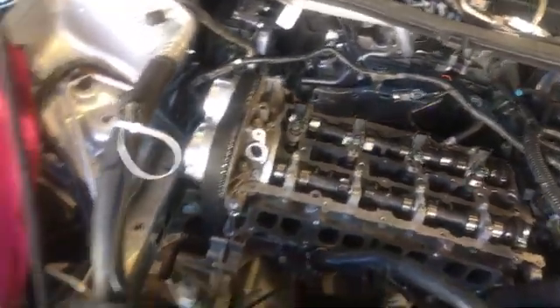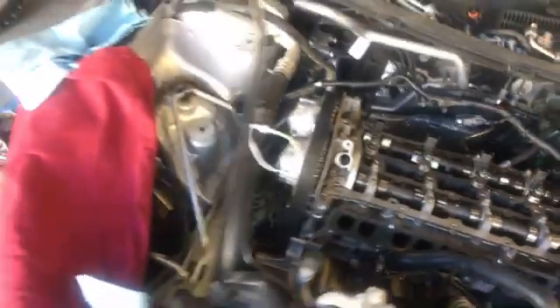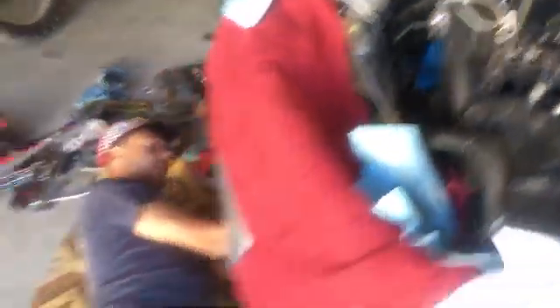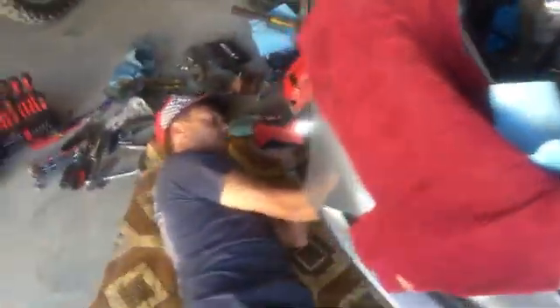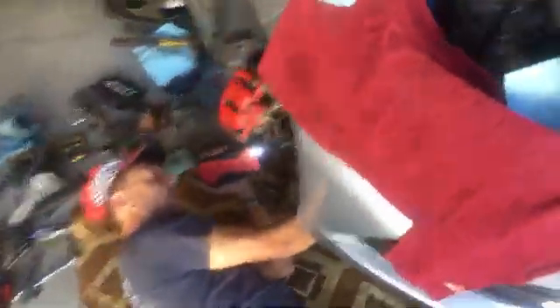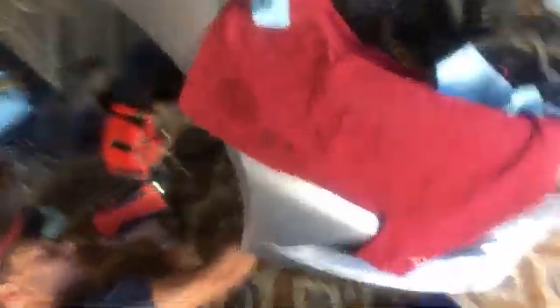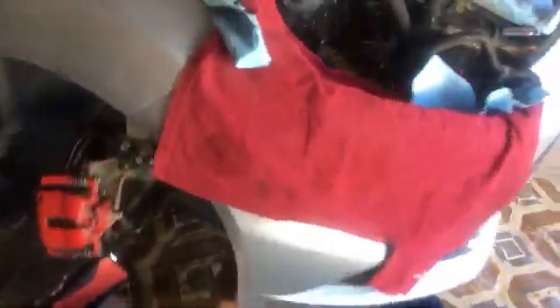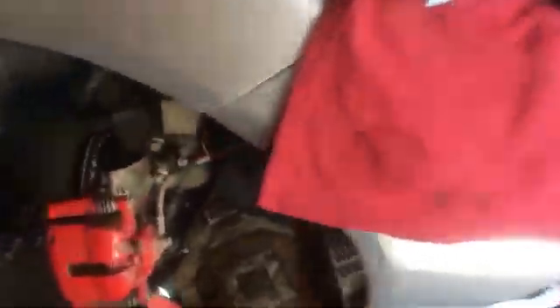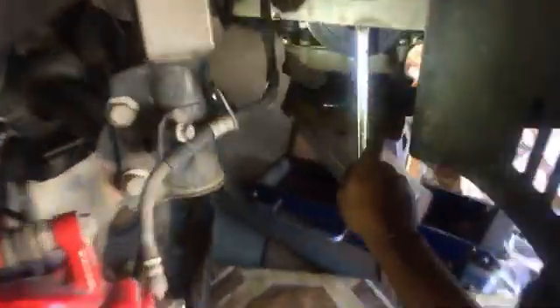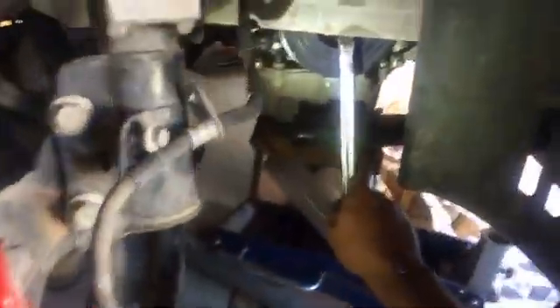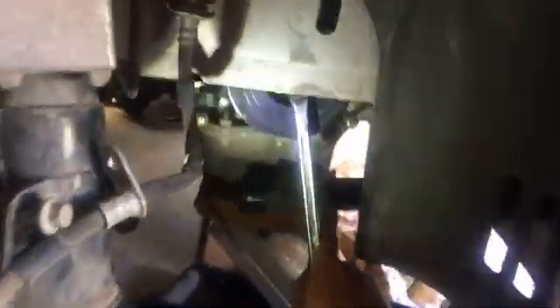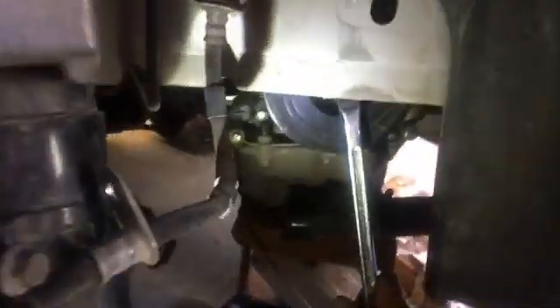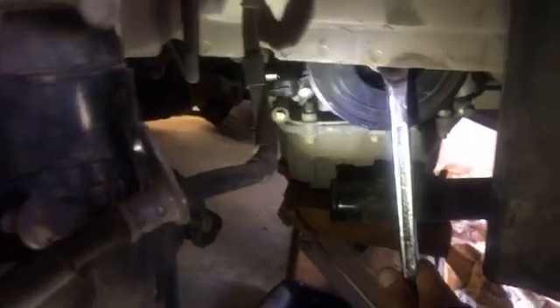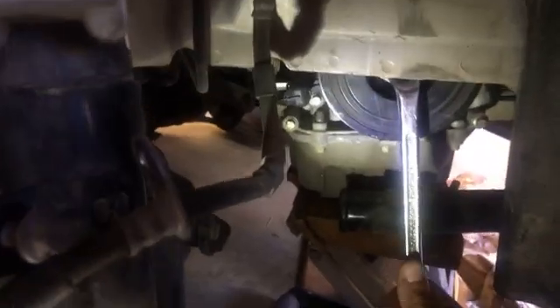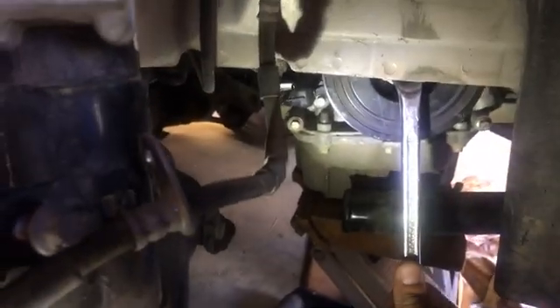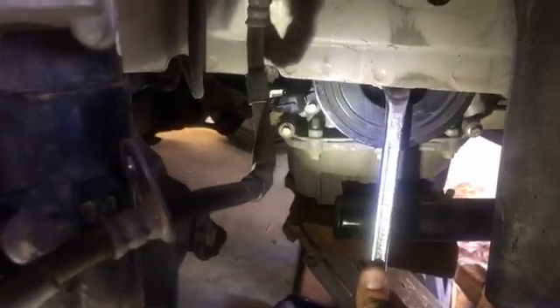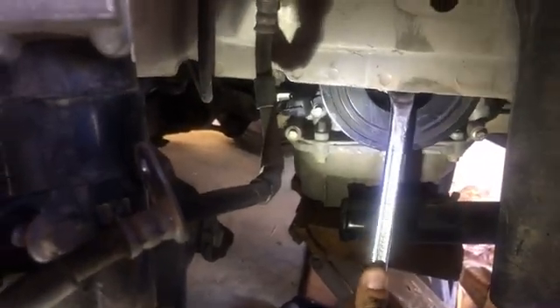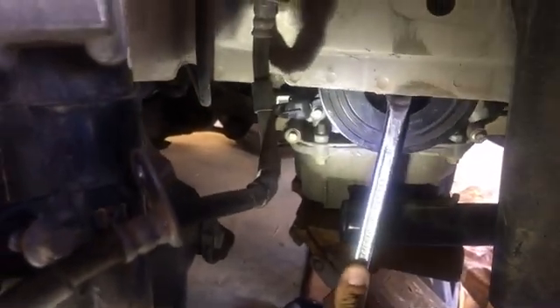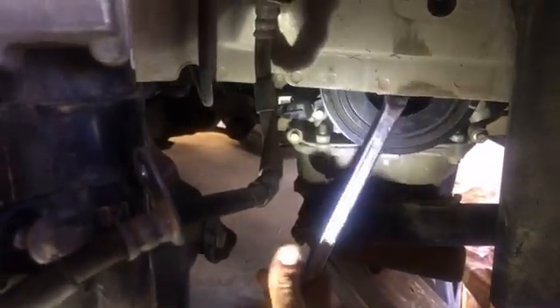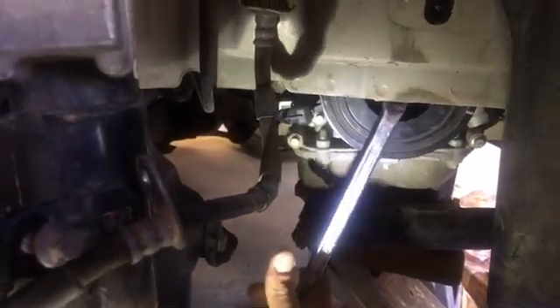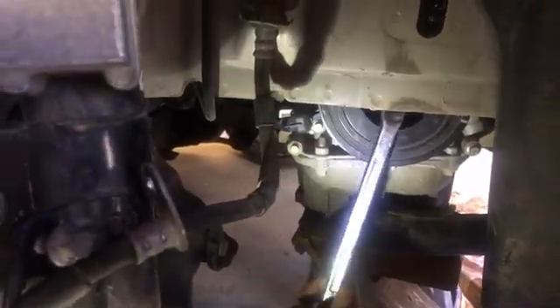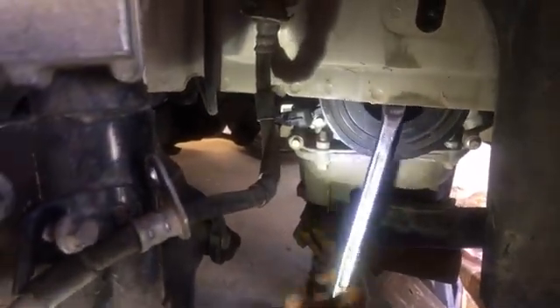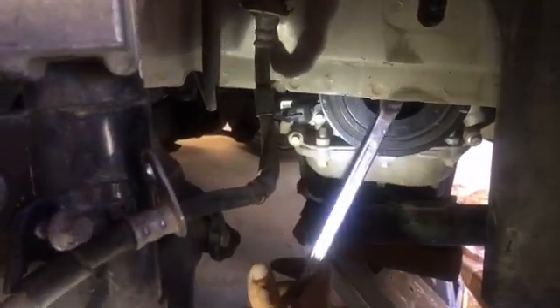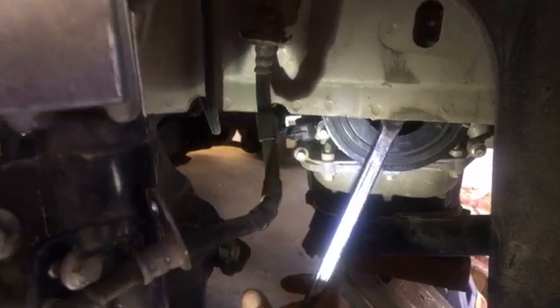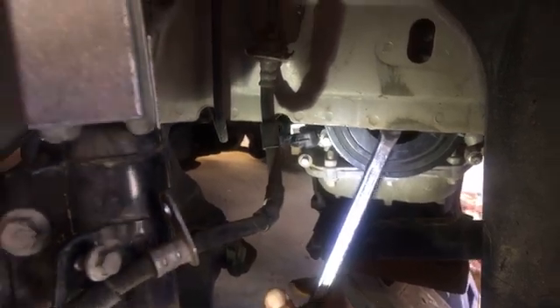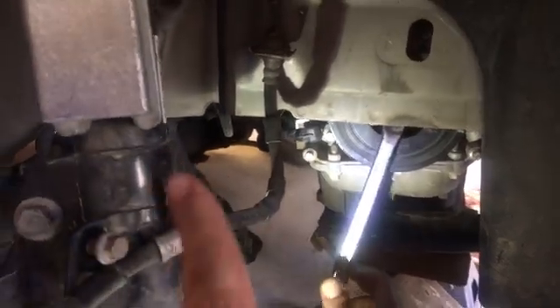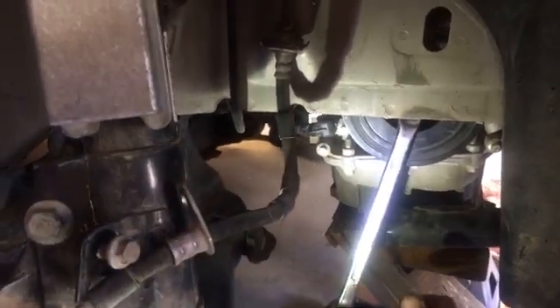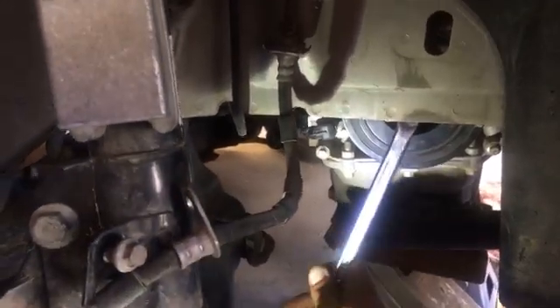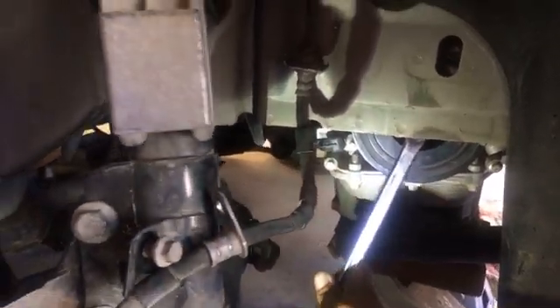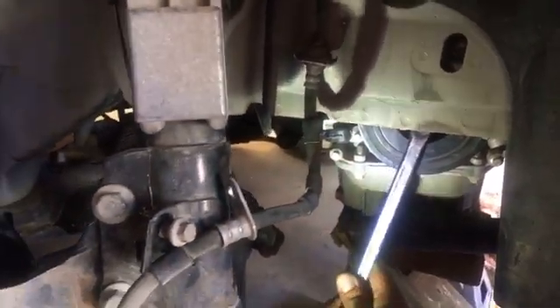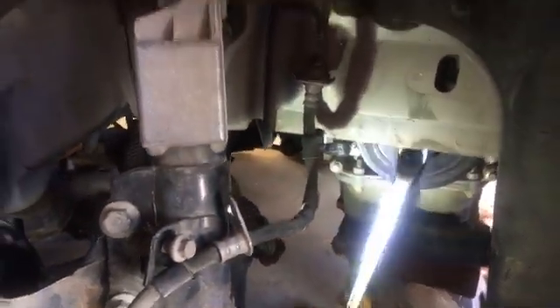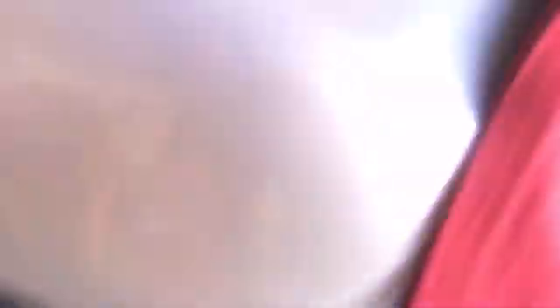Never ever turn the engine backwards. But if we do, listen to how it's going to hit the pin. Okay — this is it, we cannot turn it any further clockwise. This is top dead center.